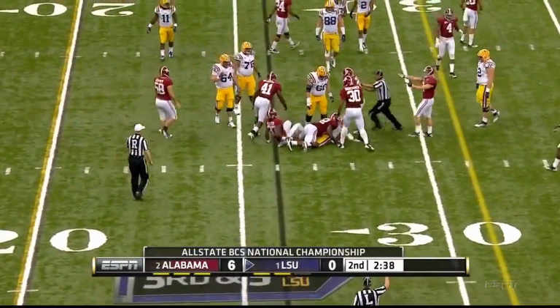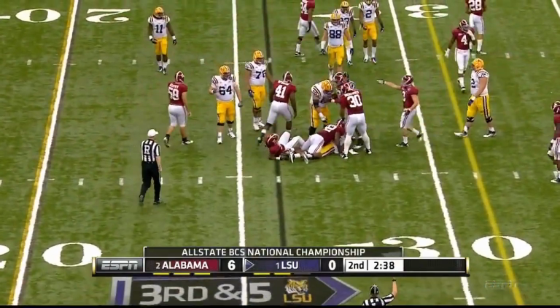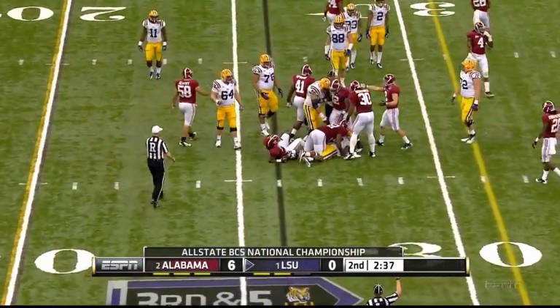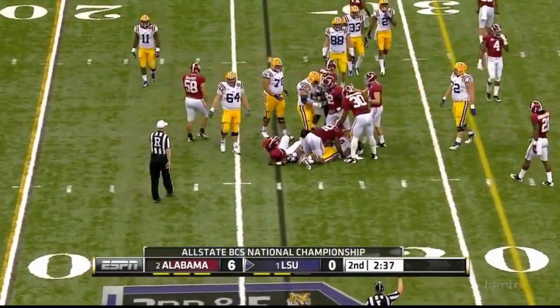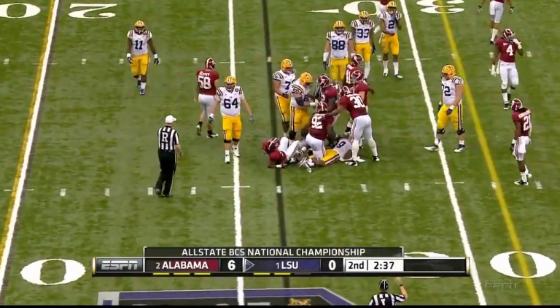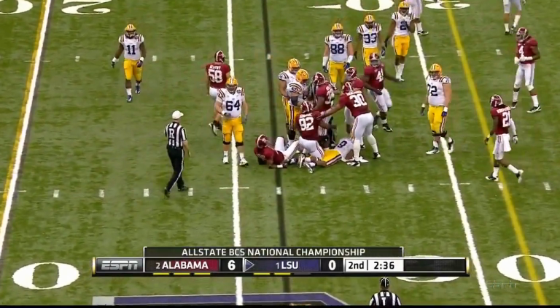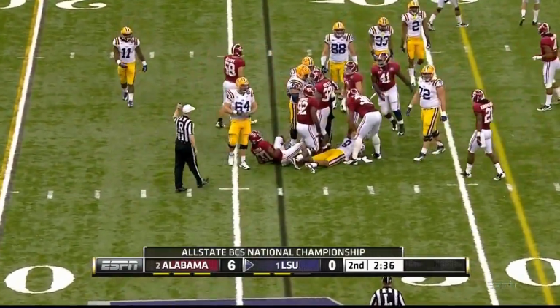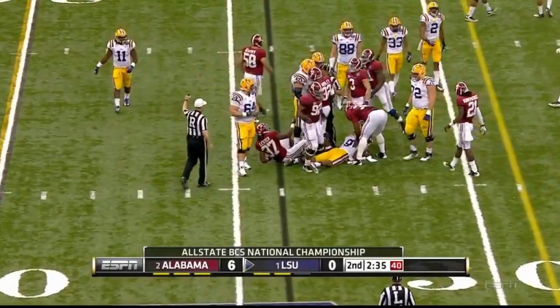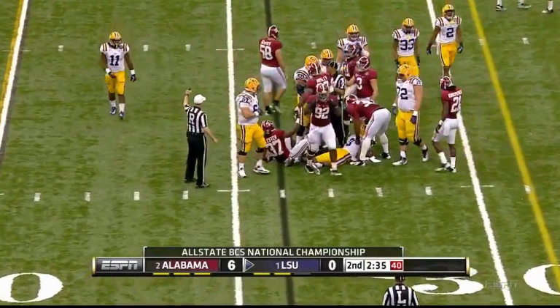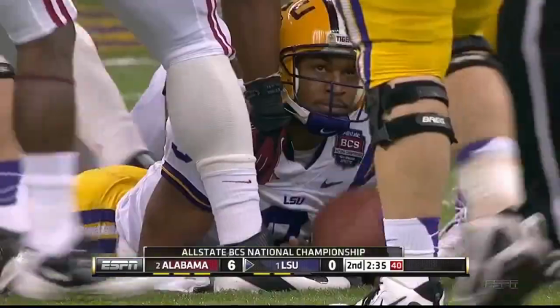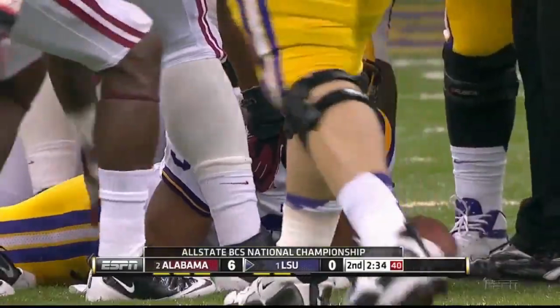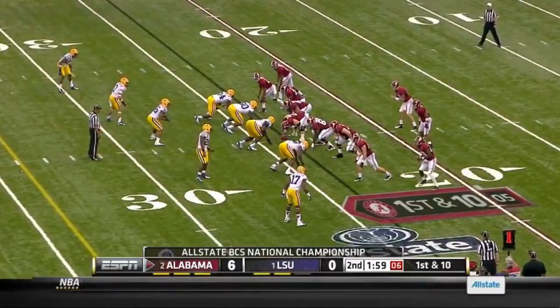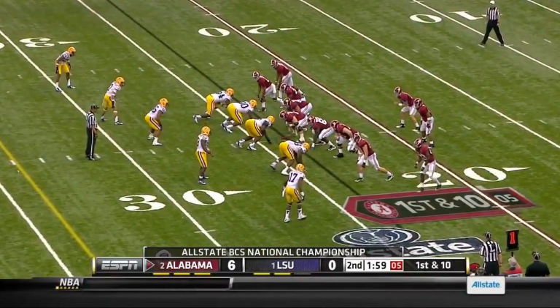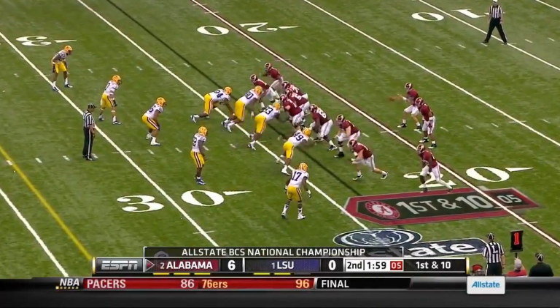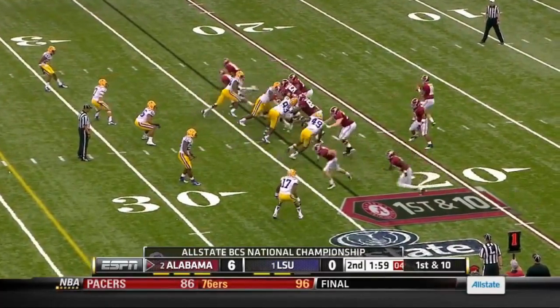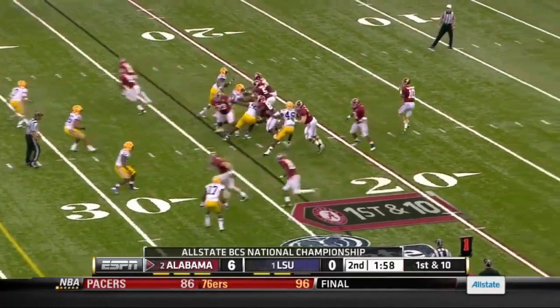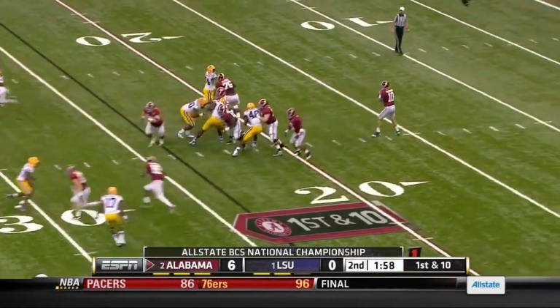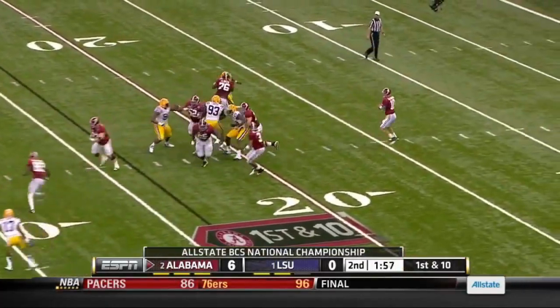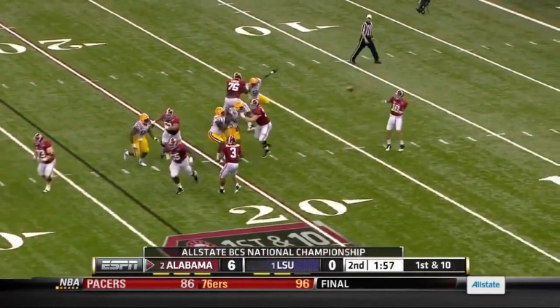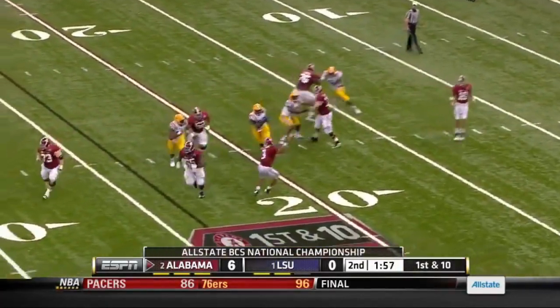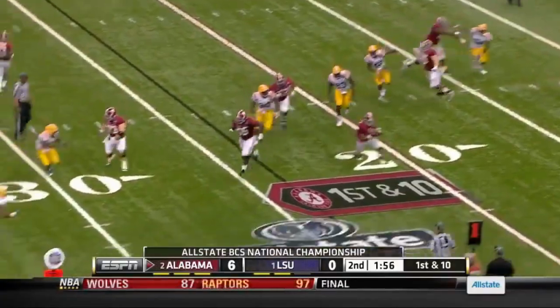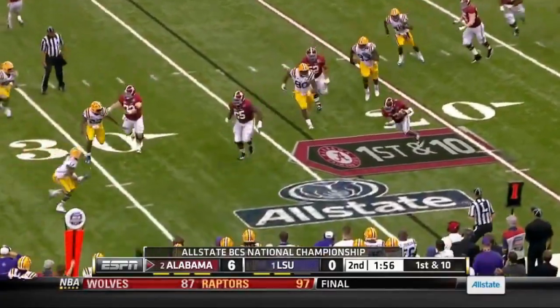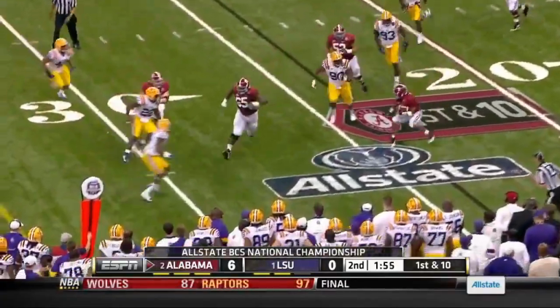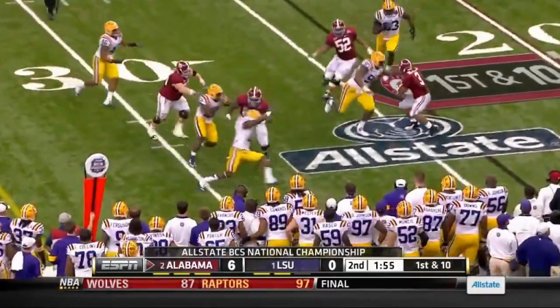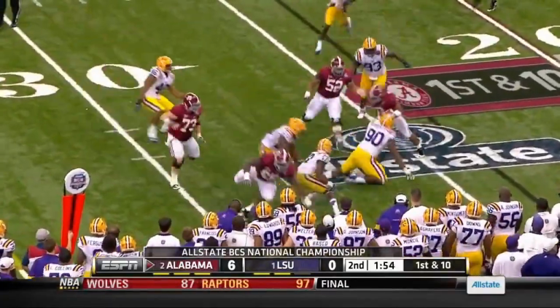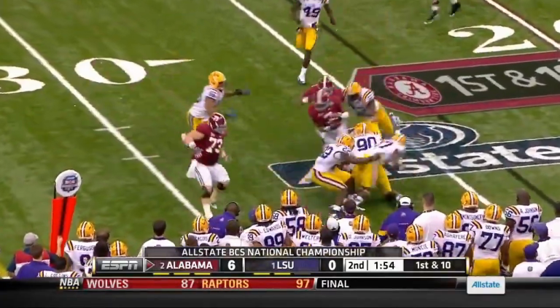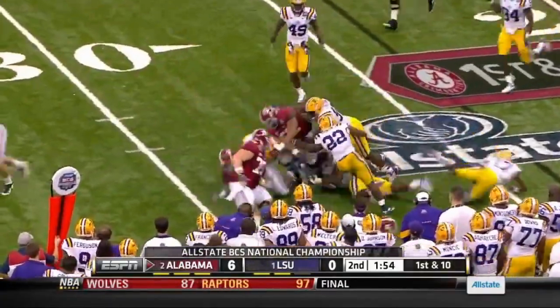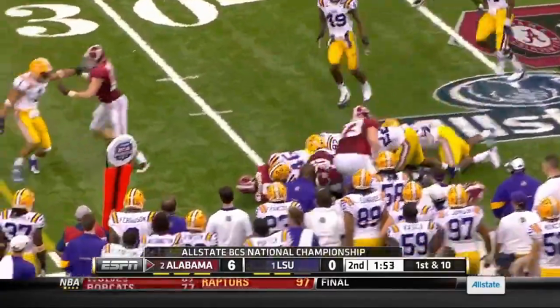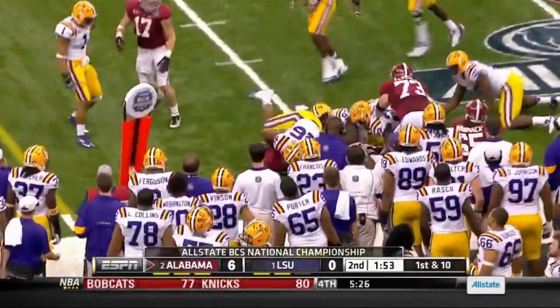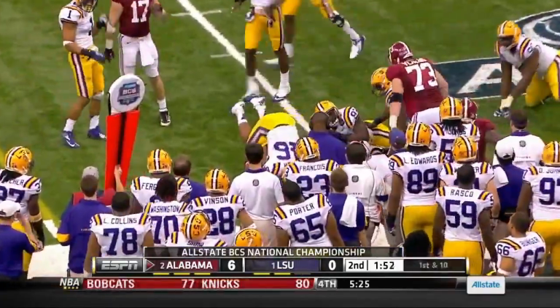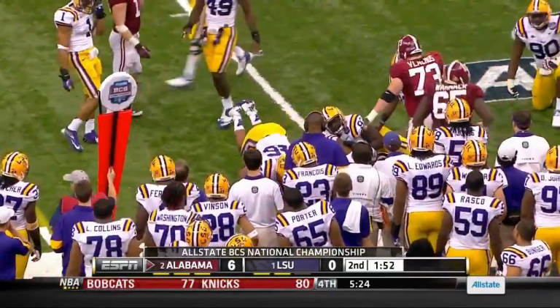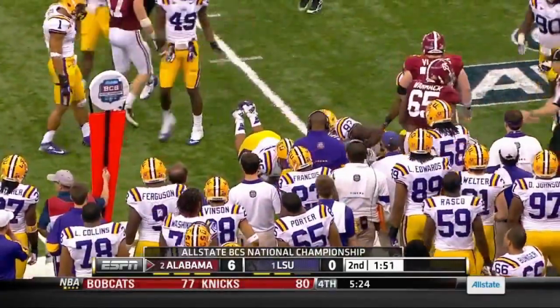So they burn a timeout. They come up with another sloppy play and it continues. McCarron on first down drops off the screen pass to his running back and he's down at the 30-yard line.